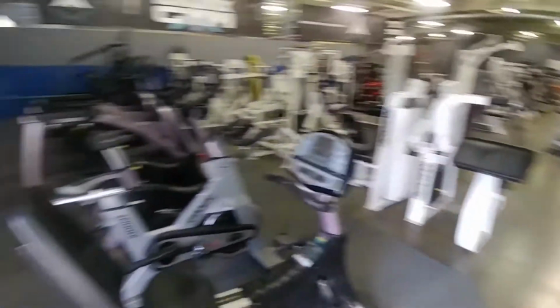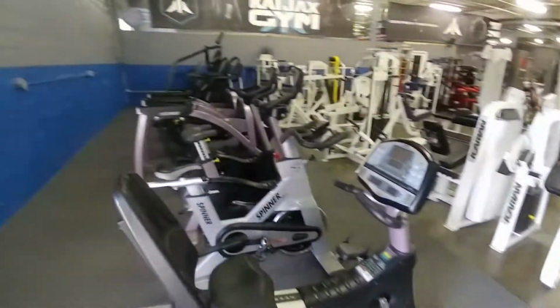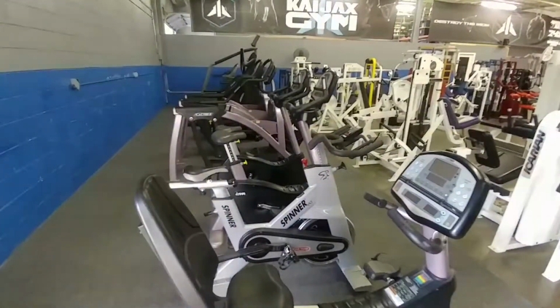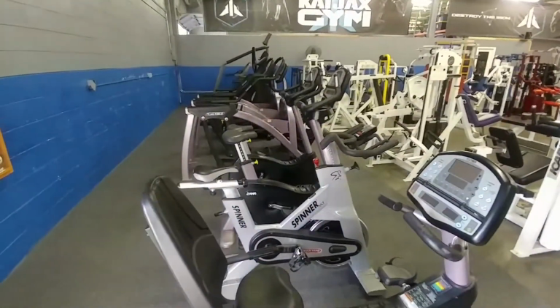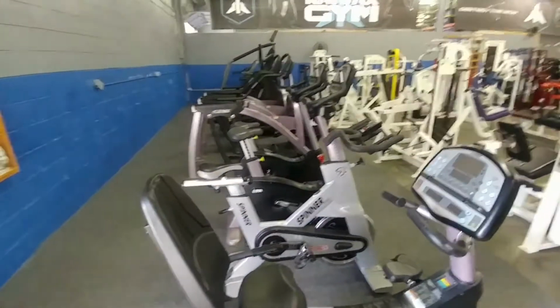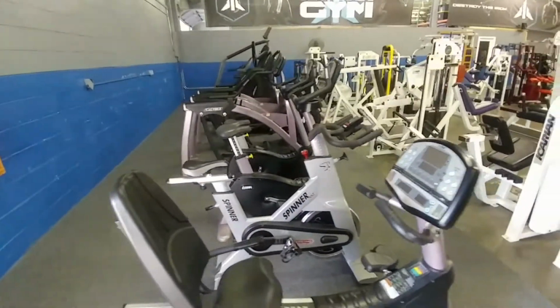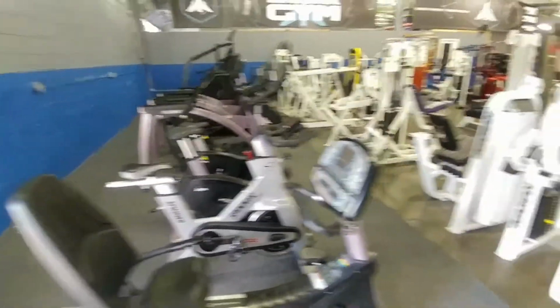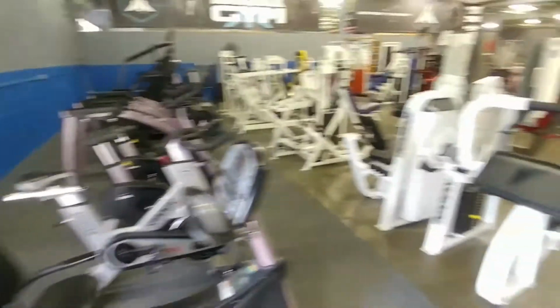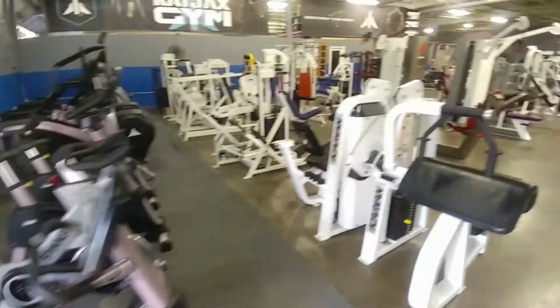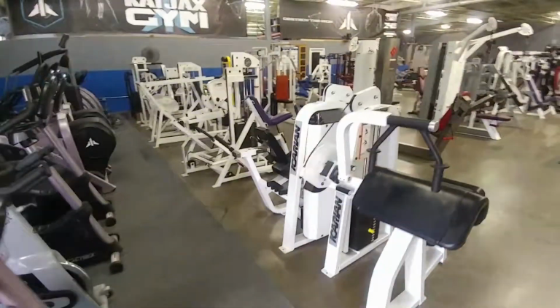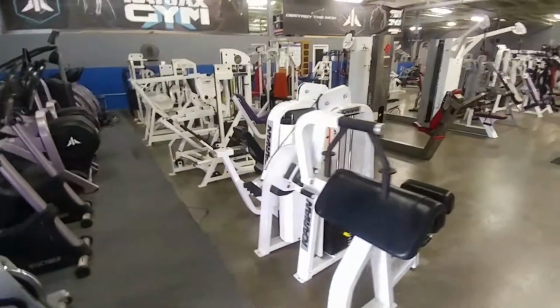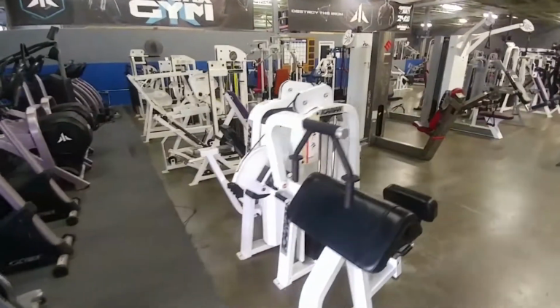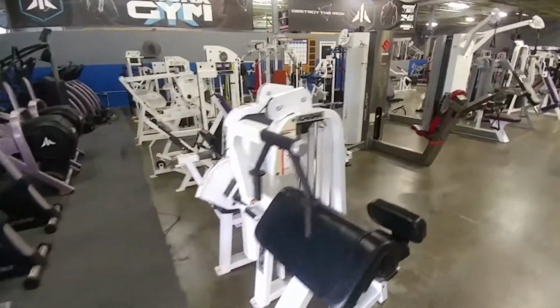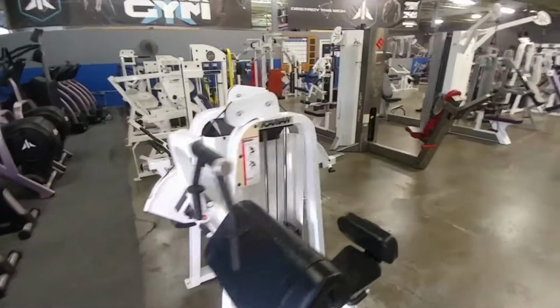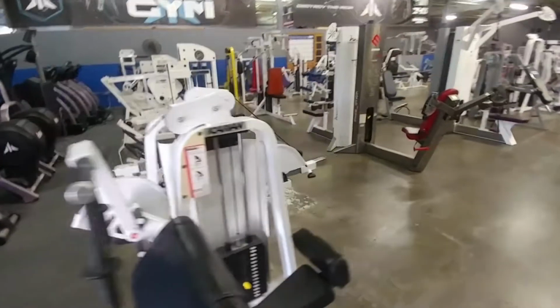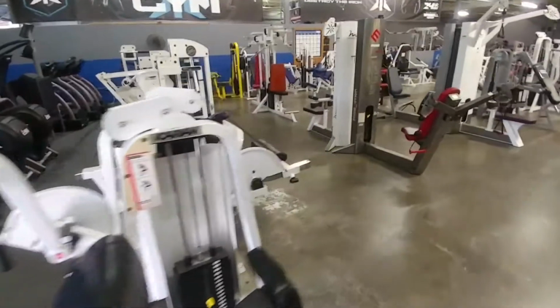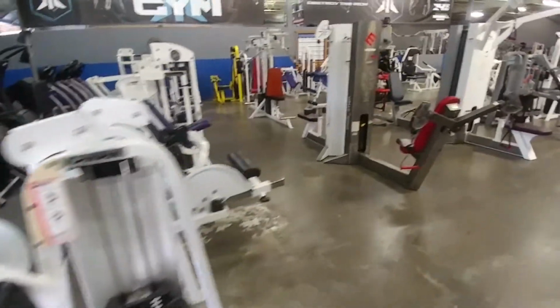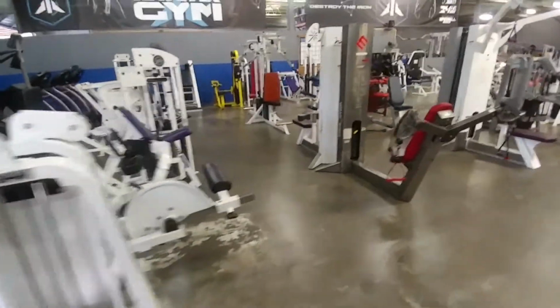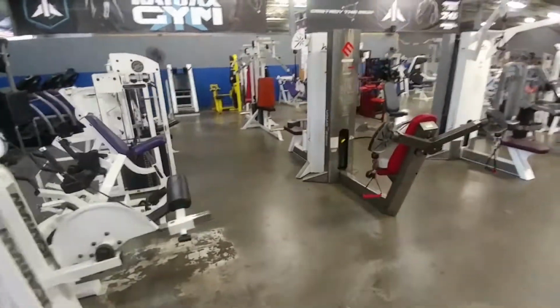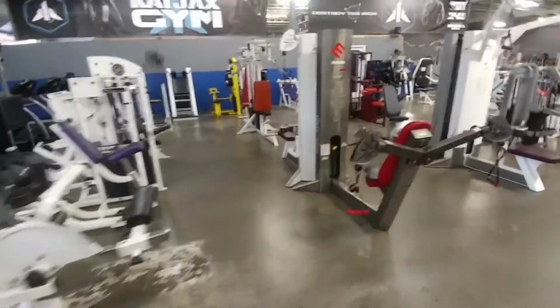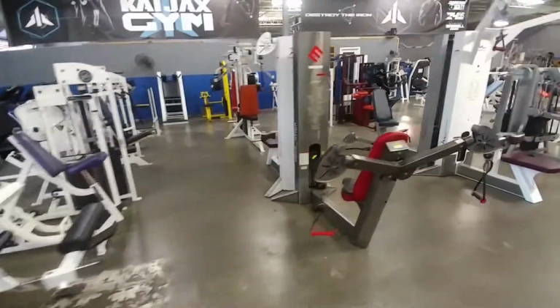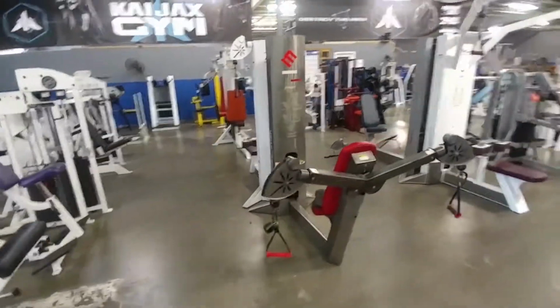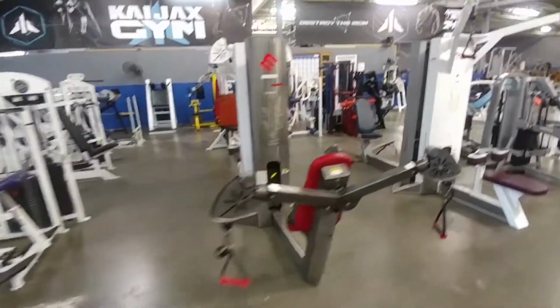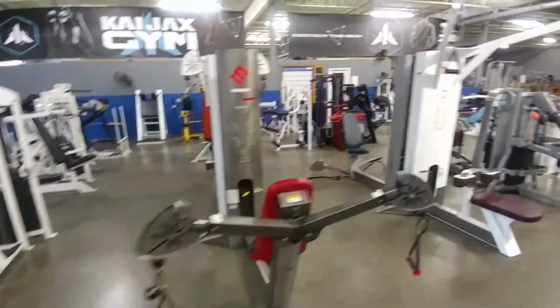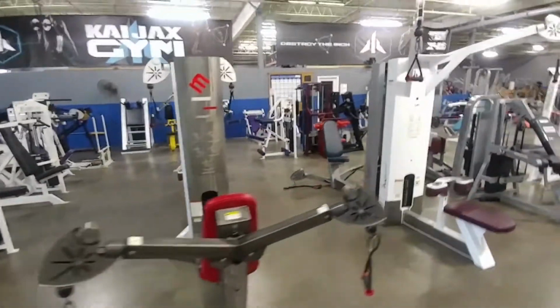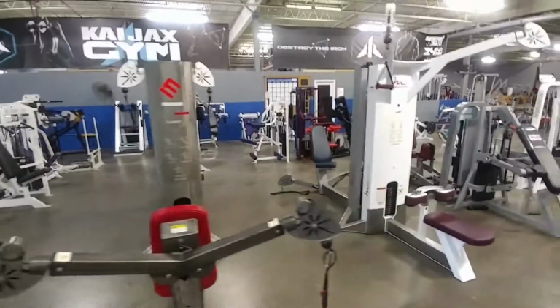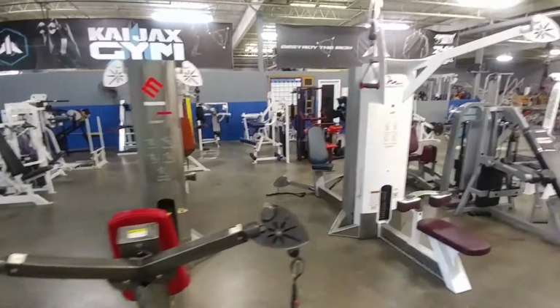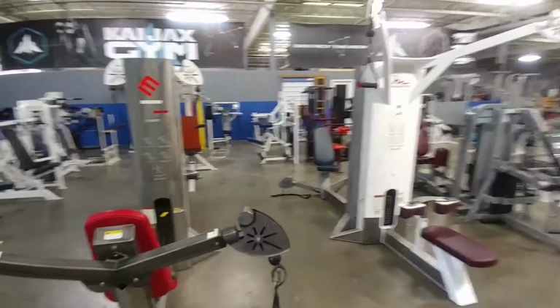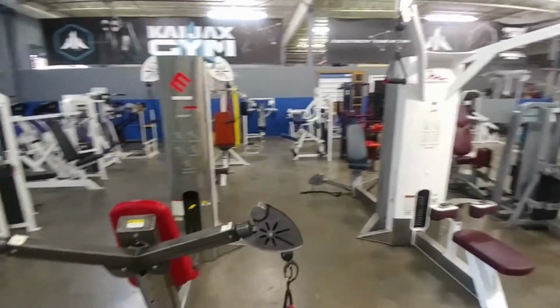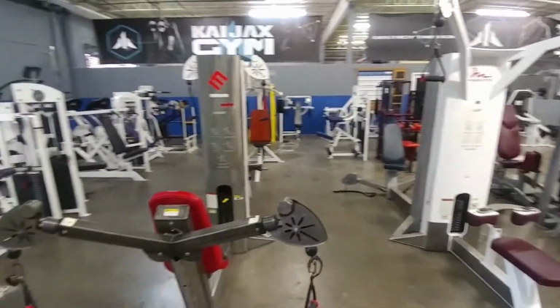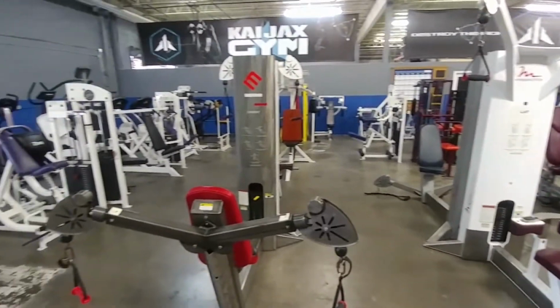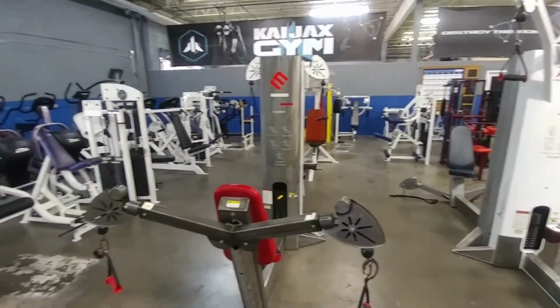Alright, we got our cardio section here, starting with our selectorized units. Got about a 40 piece circuit for you. All that right there, selectorized.